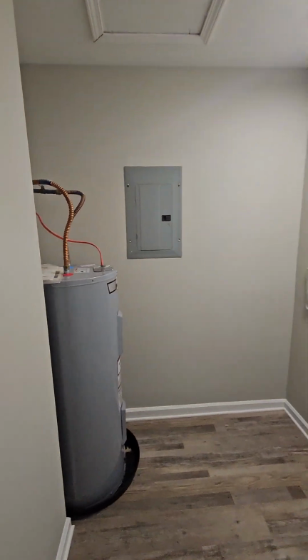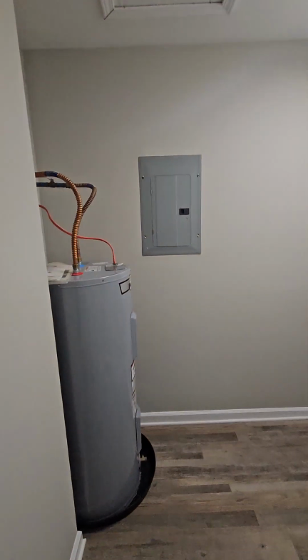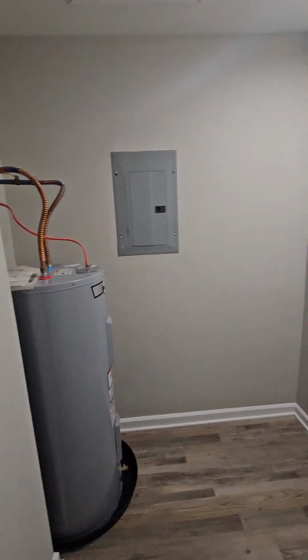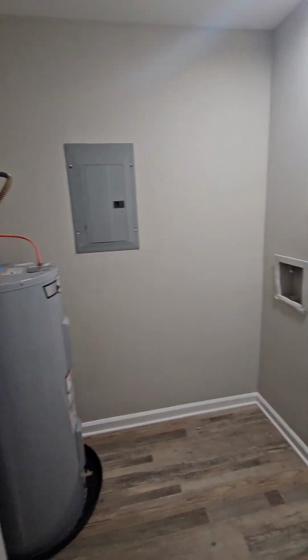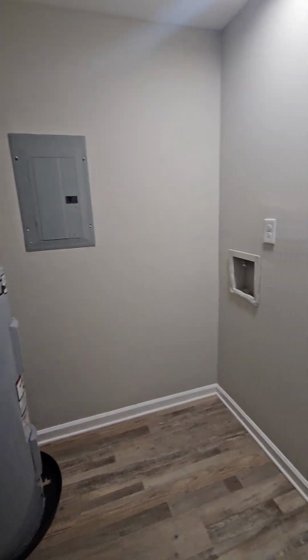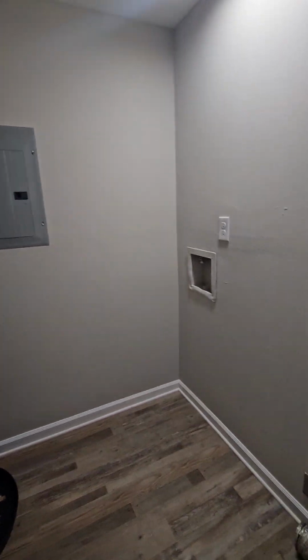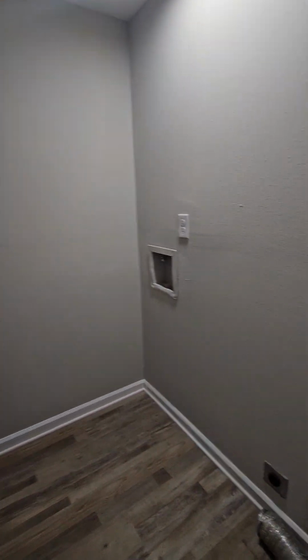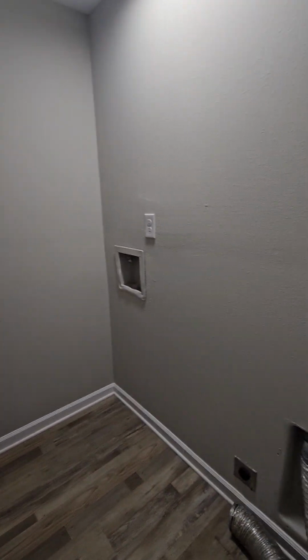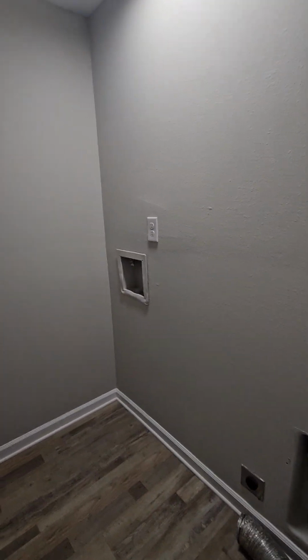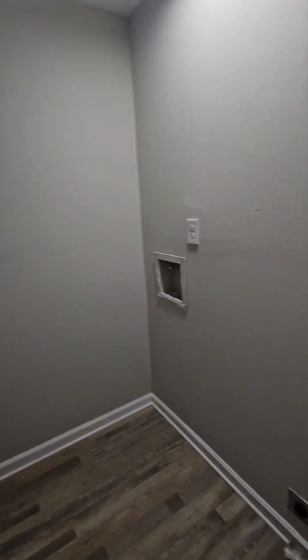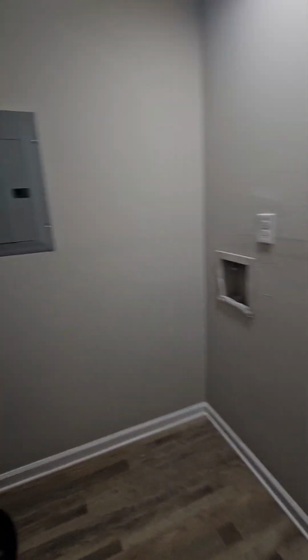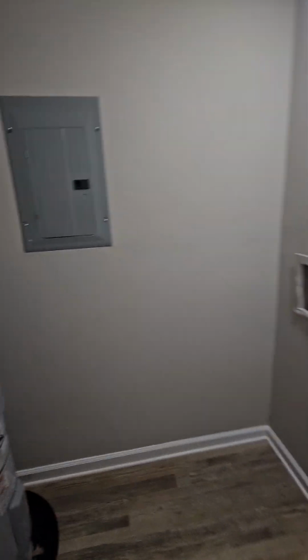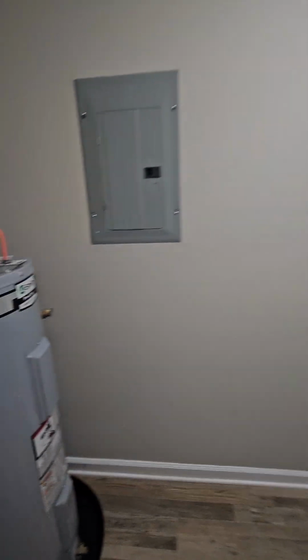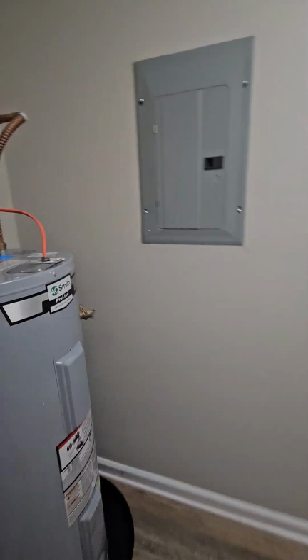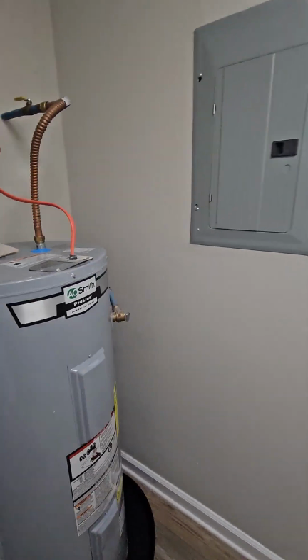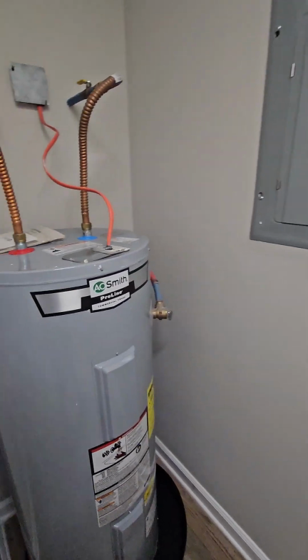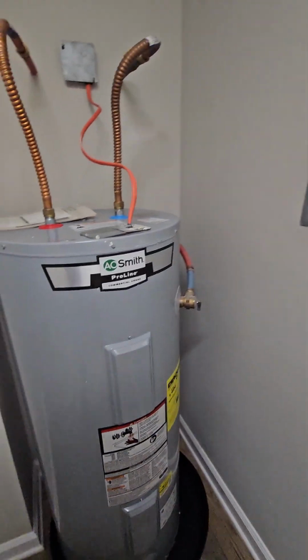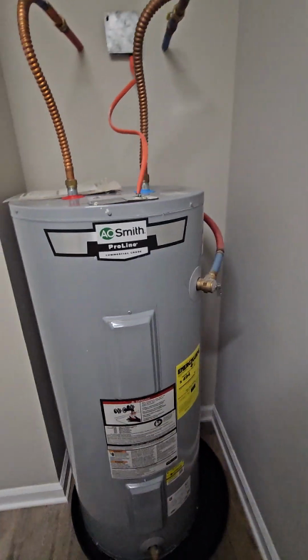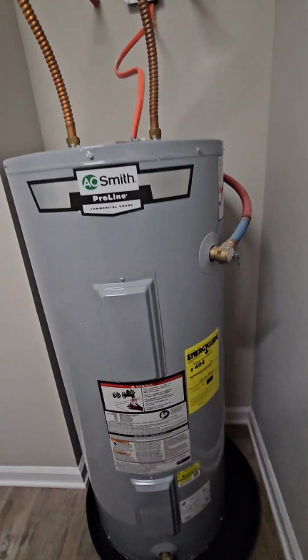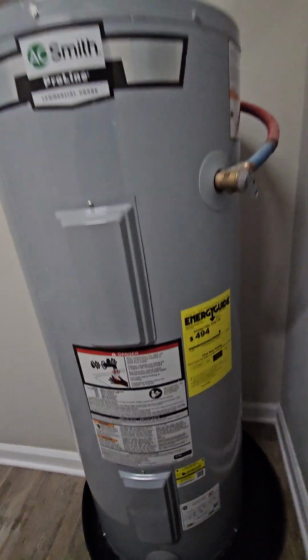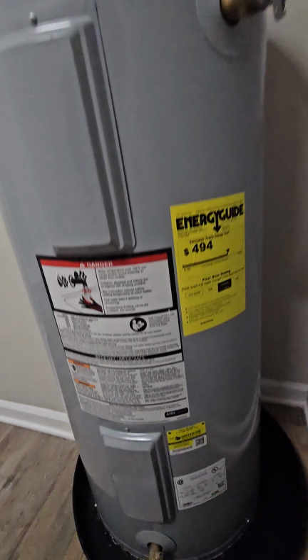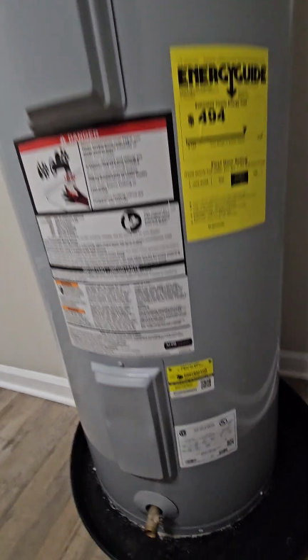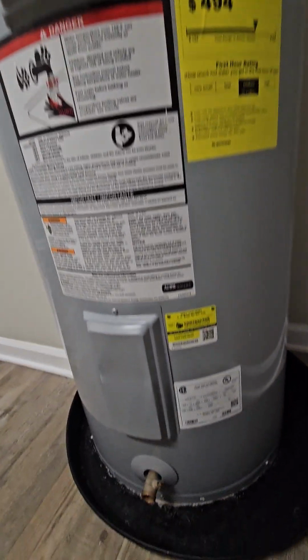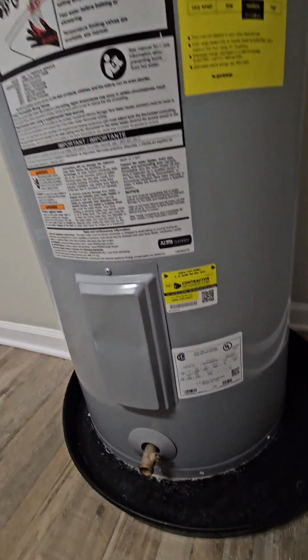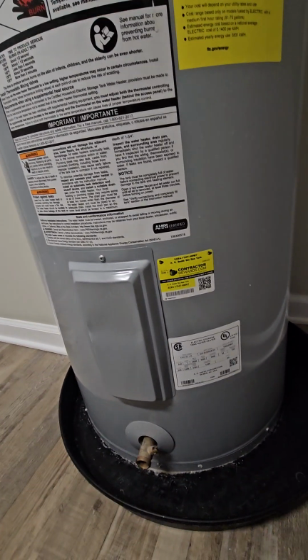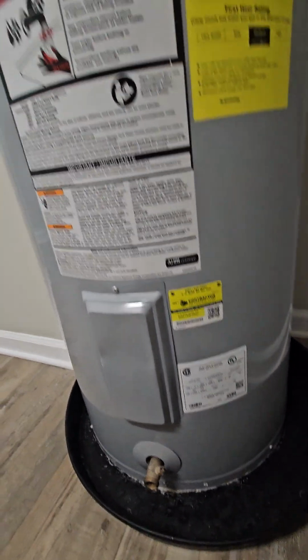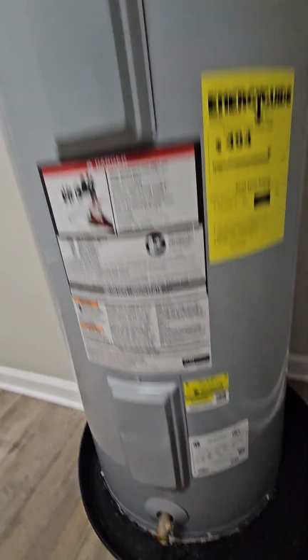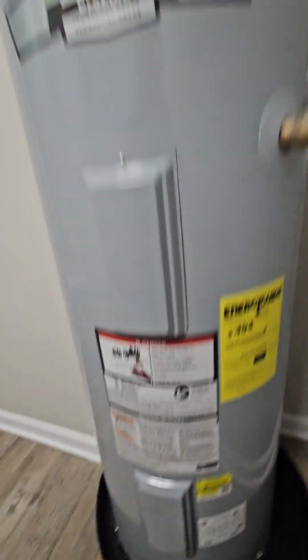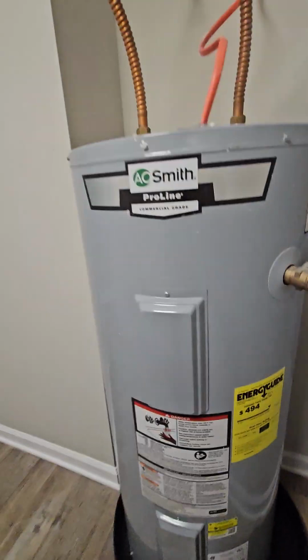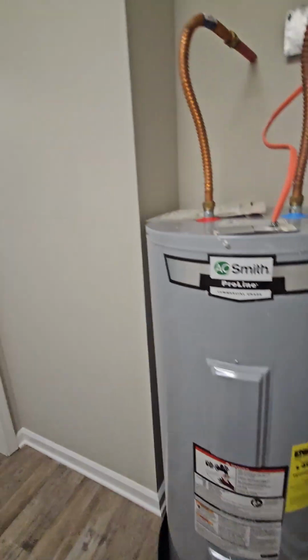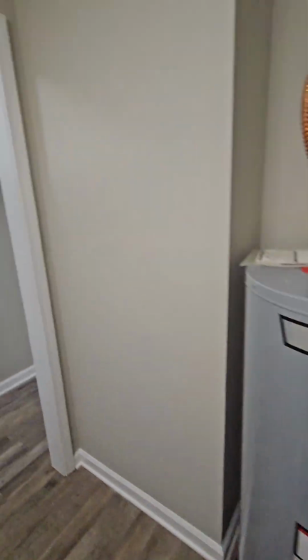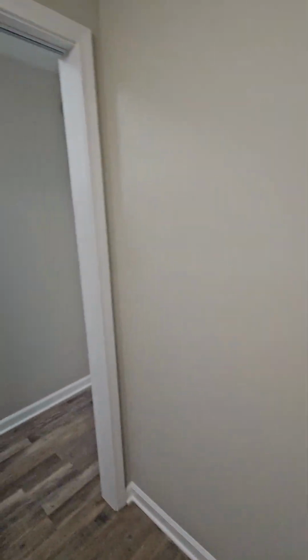Laundry — washer dryer hookups. Electric water heater. This was replaced in 2023, so it's brand new.